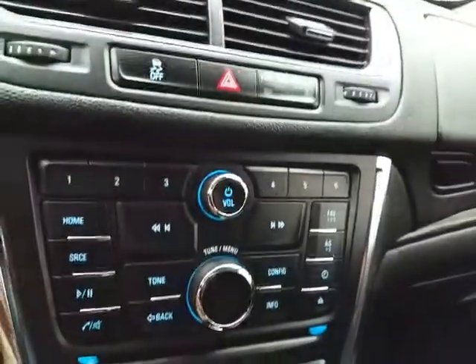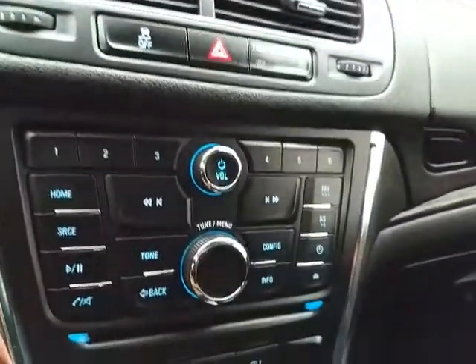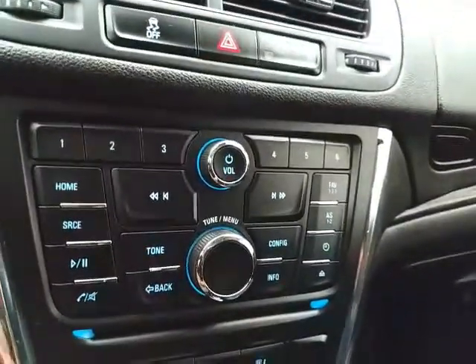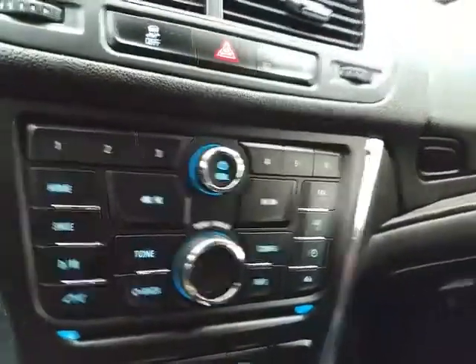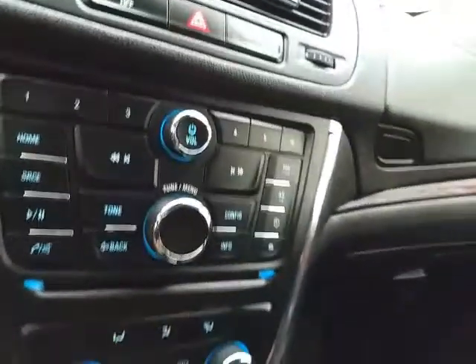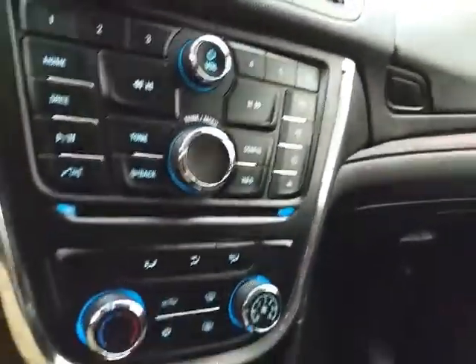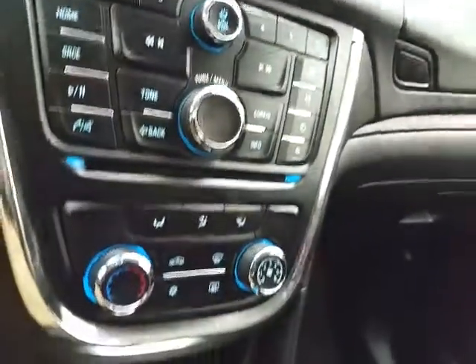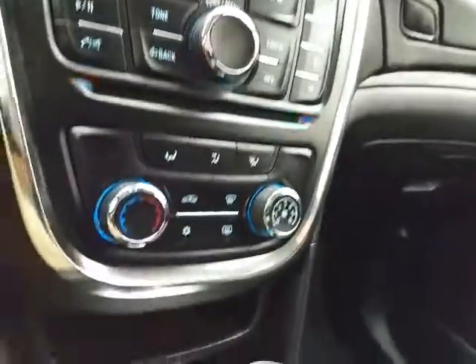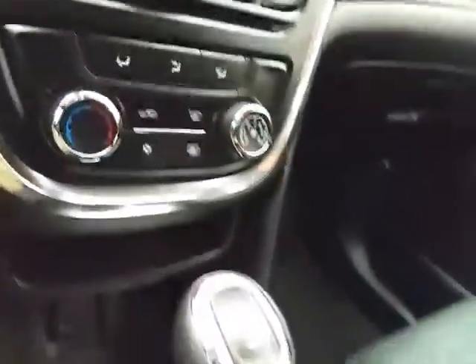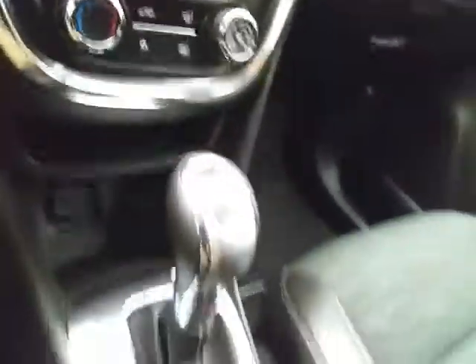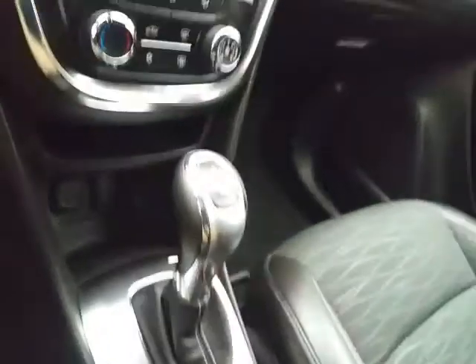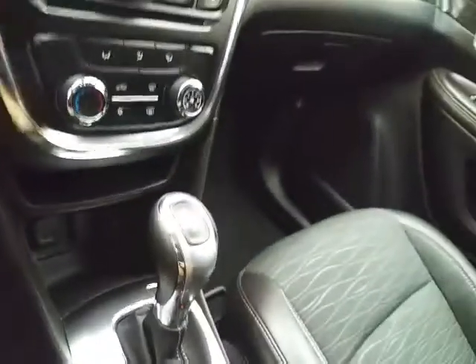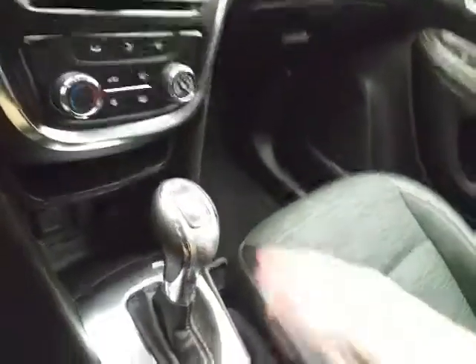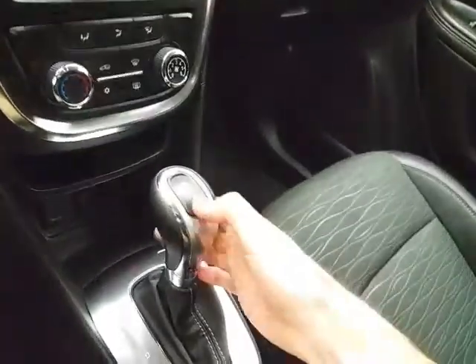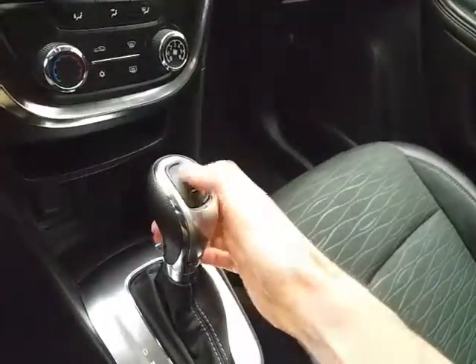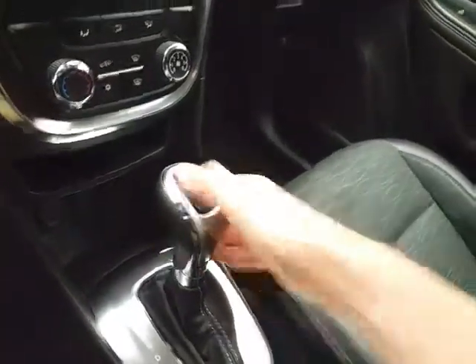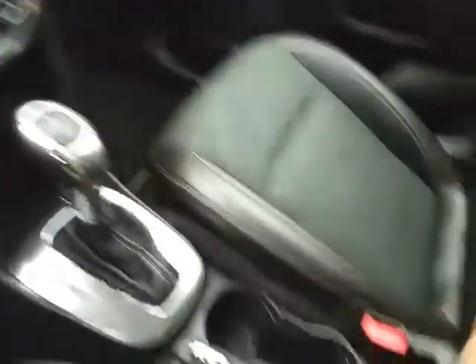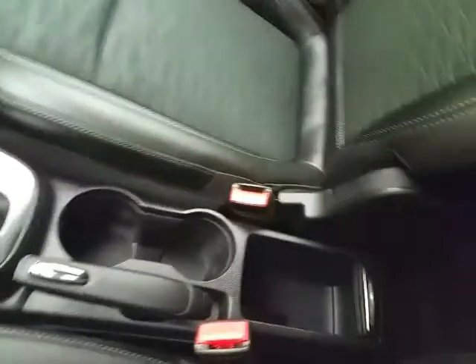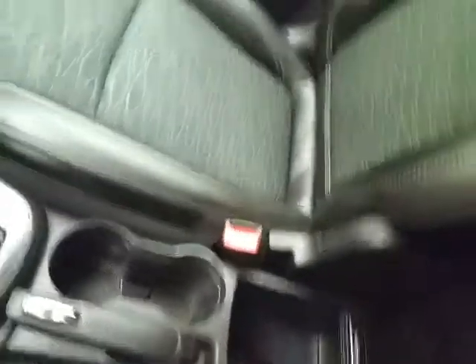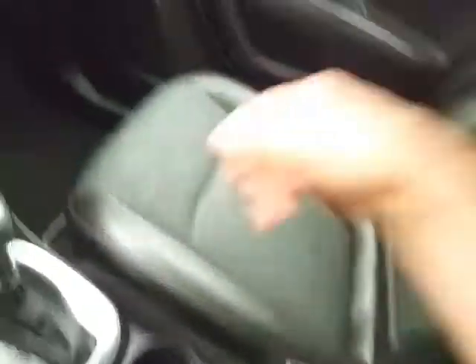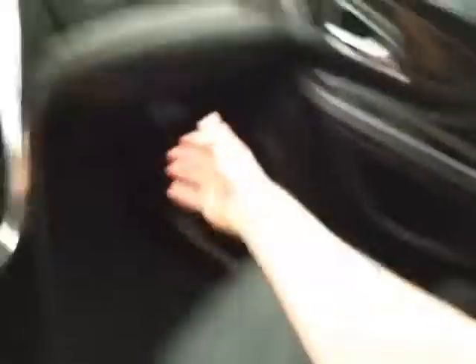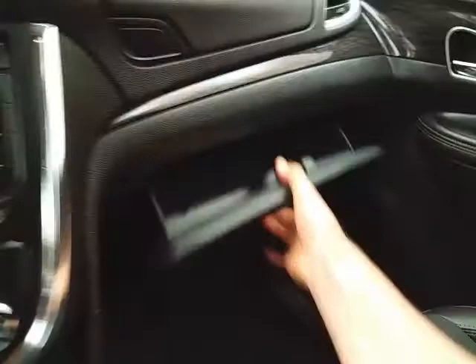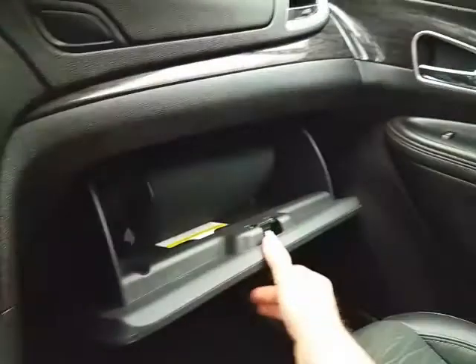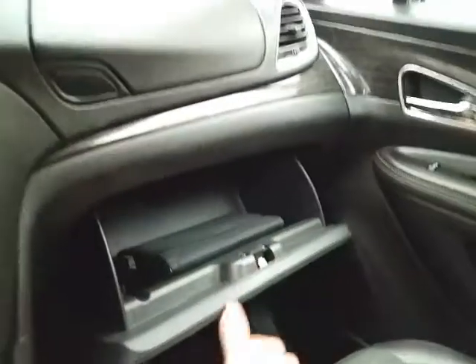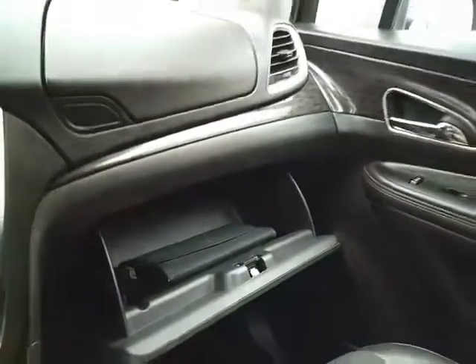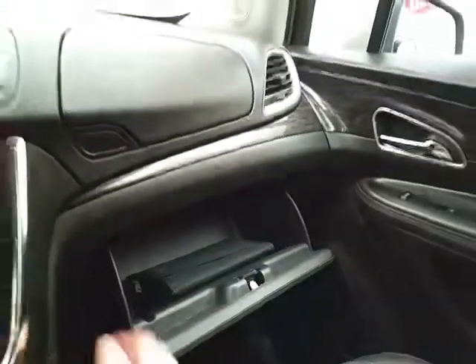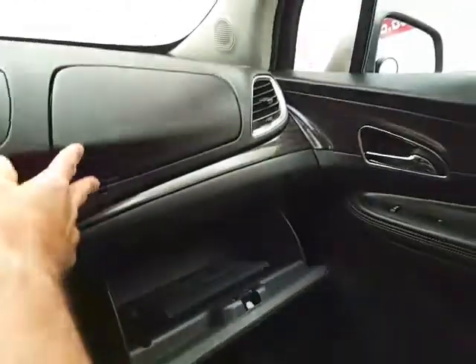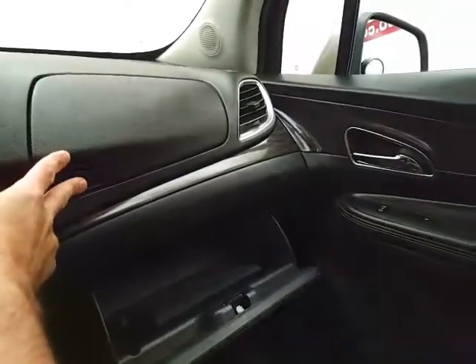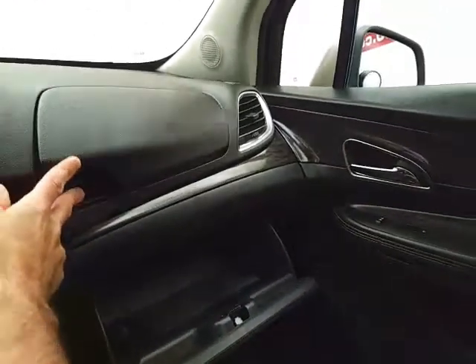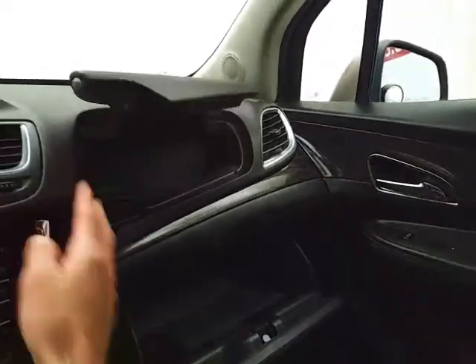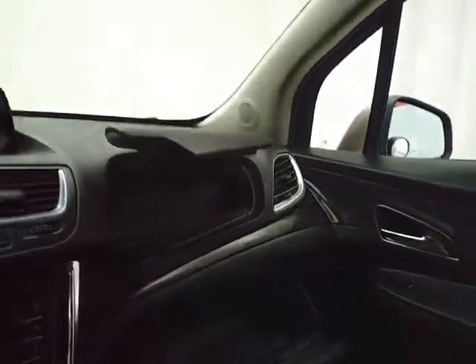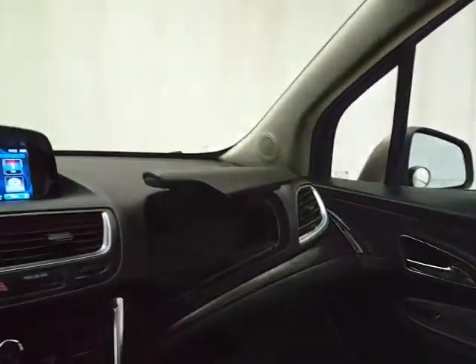Hard keys below for radio and CD player, as well as heating and air conditioning. Six-speed automatic transmission with manual shift capability. Lots of storage in the glove box with all the owner's materials.